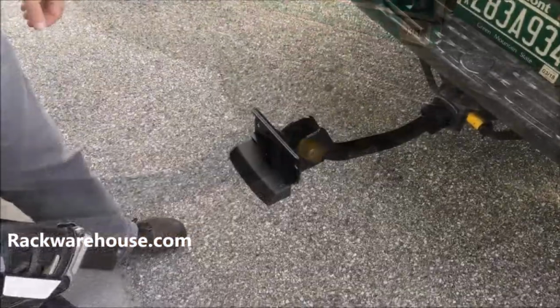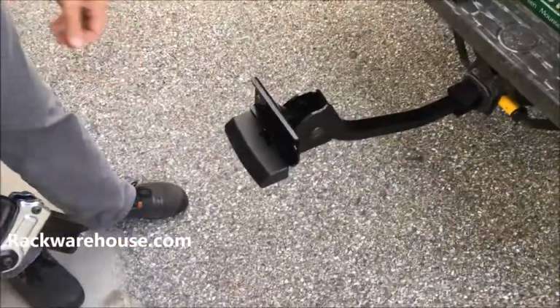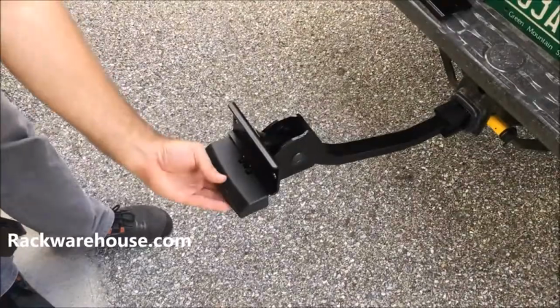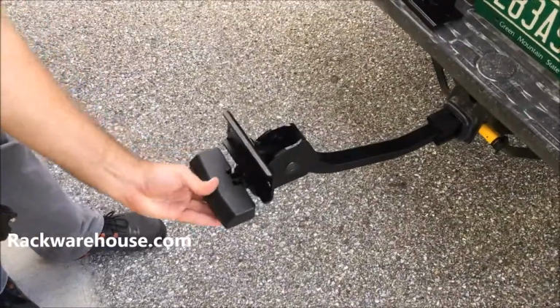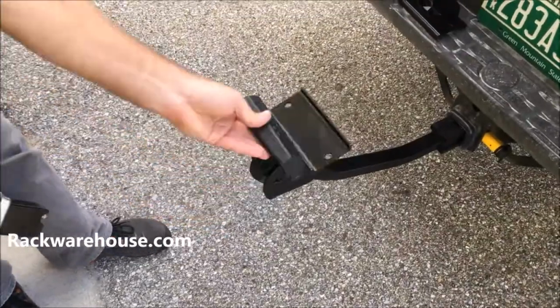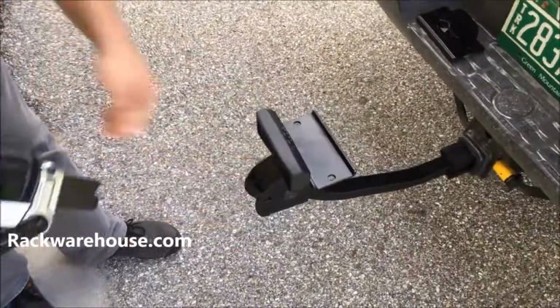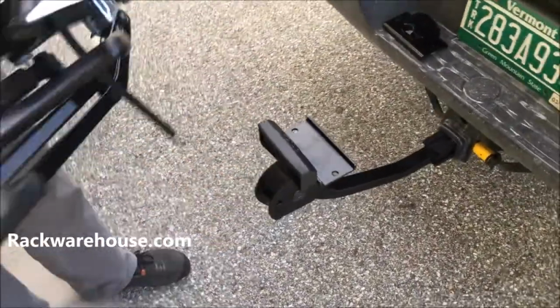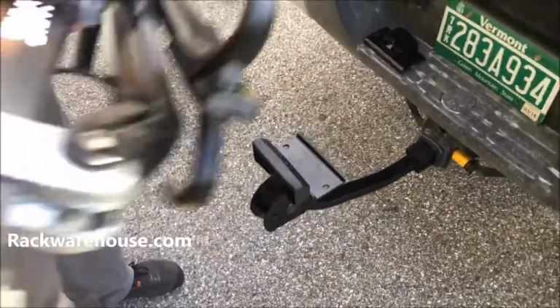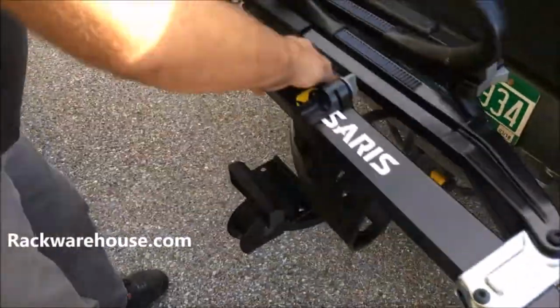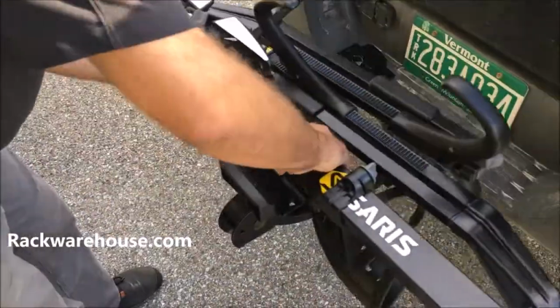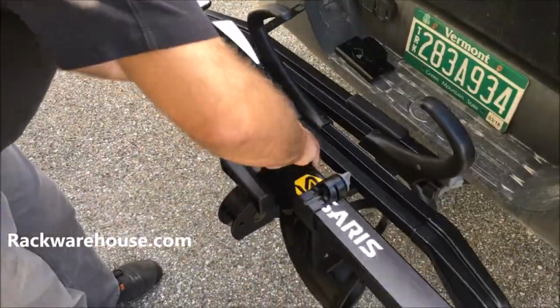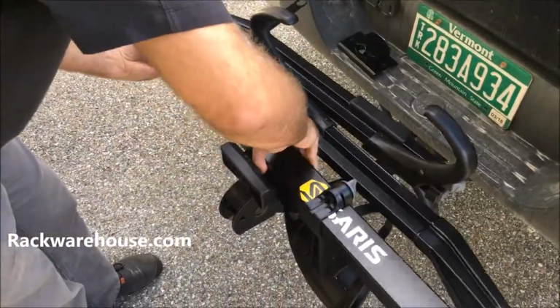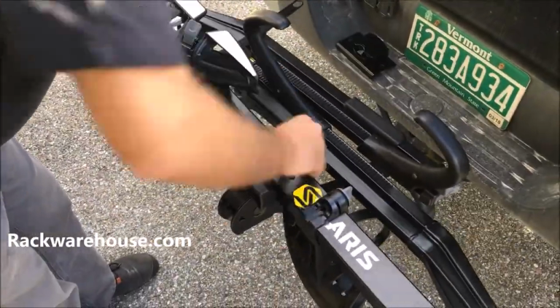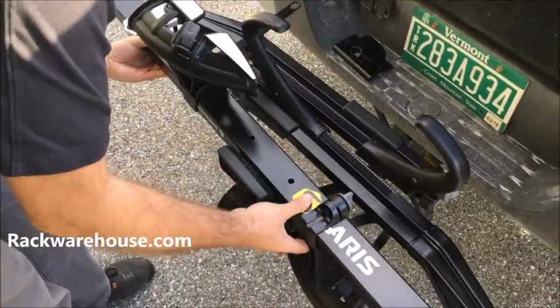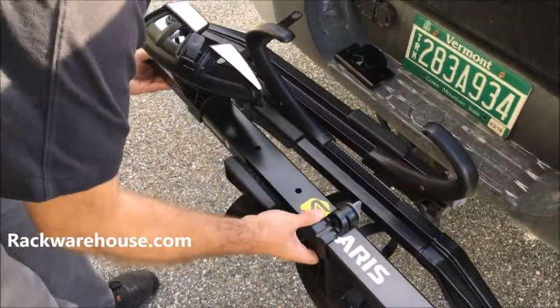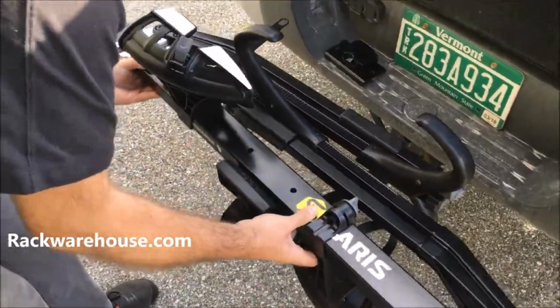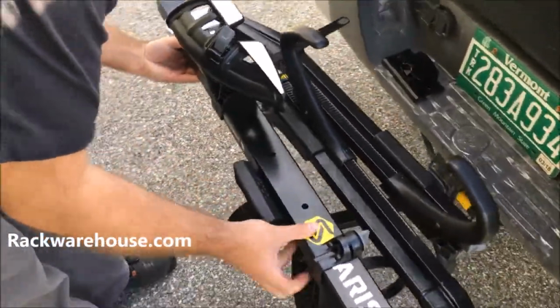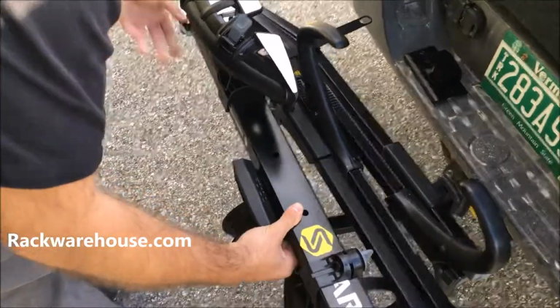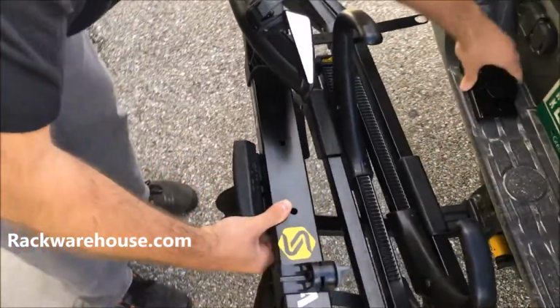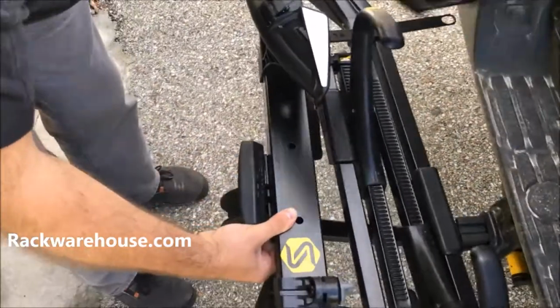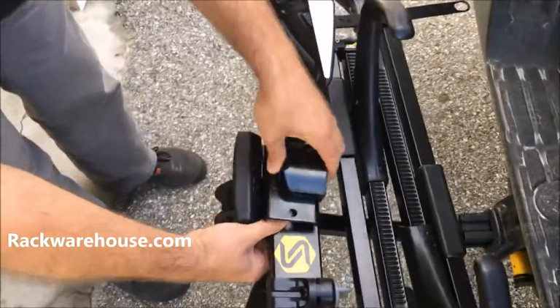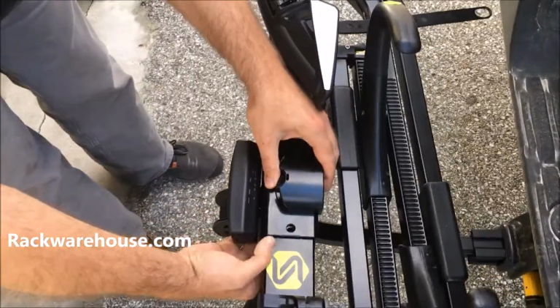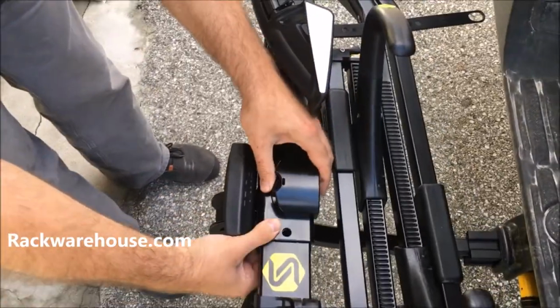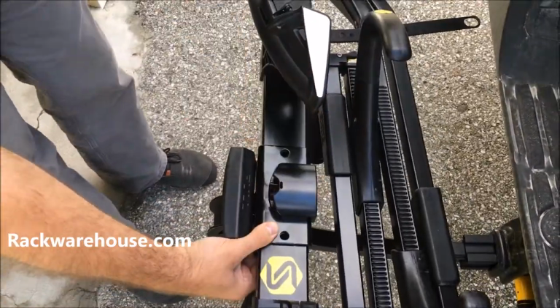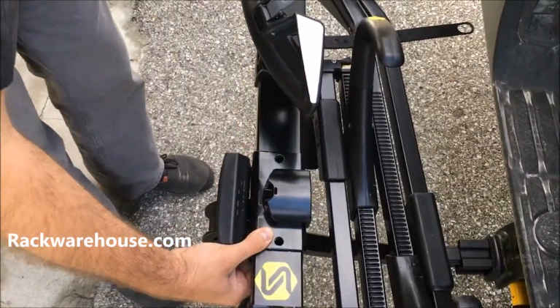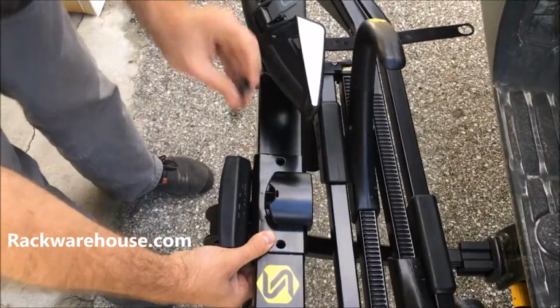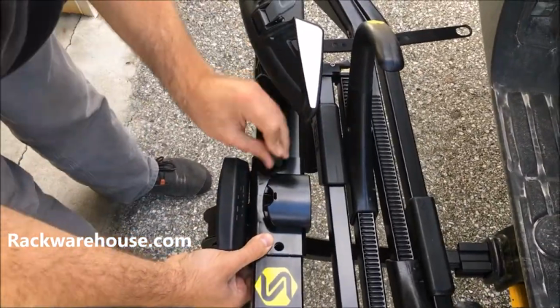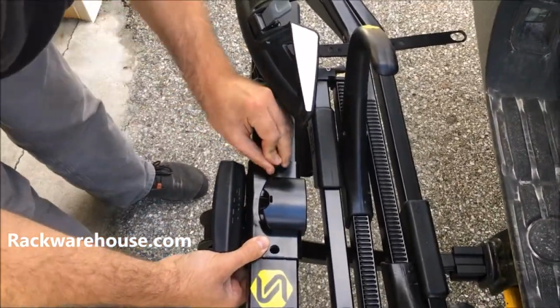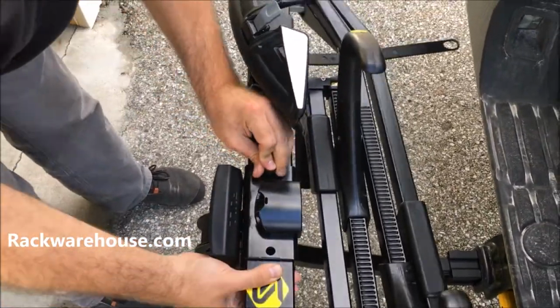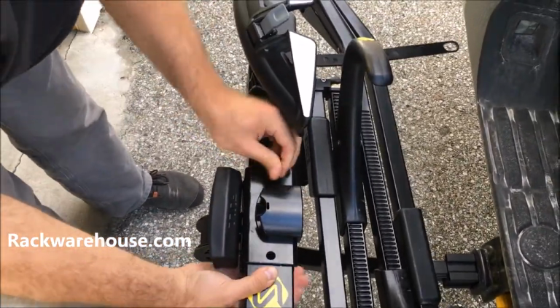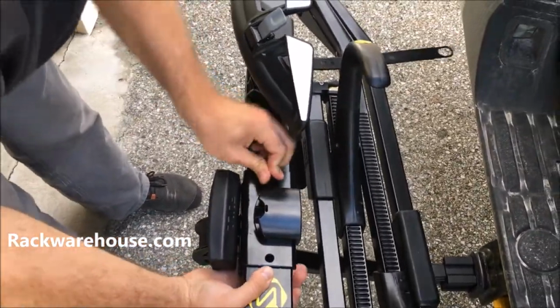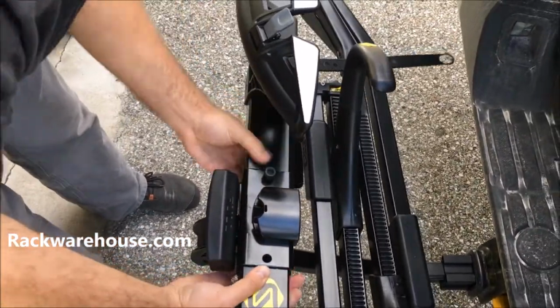Fold the base plate to the up position and attach the main unit onto the plate along with the top locking plate. Line up the holes and bolt down the main unit with two allen bolts and 17mm lock nuts.